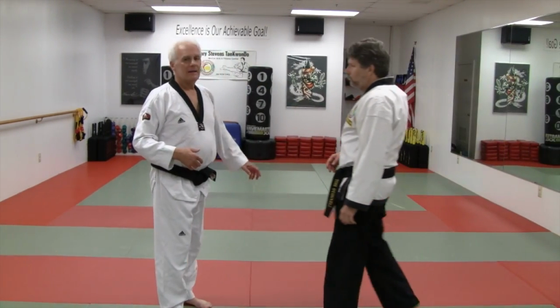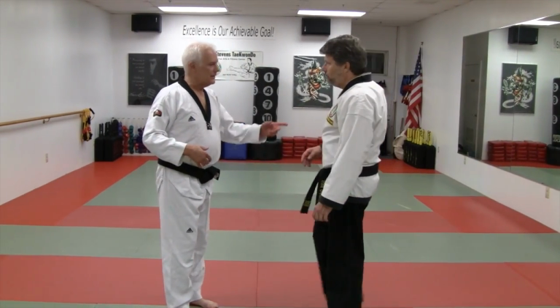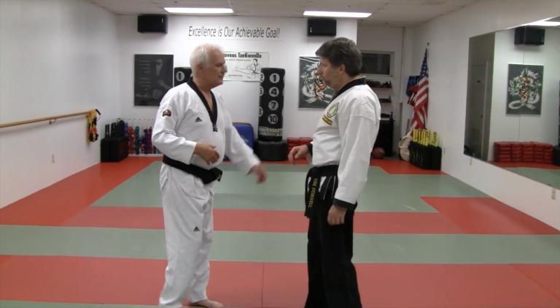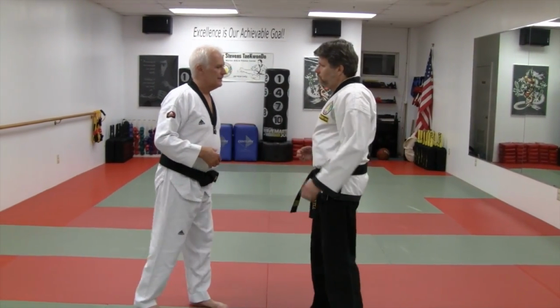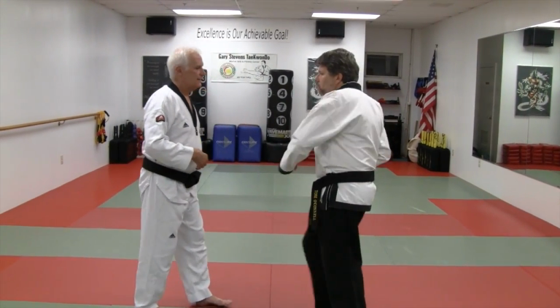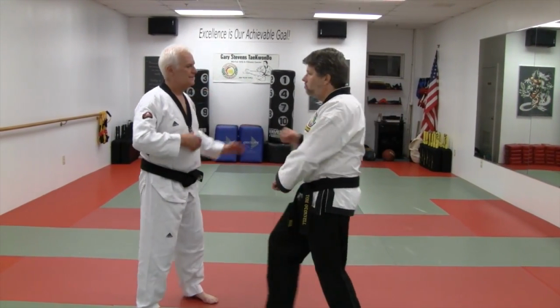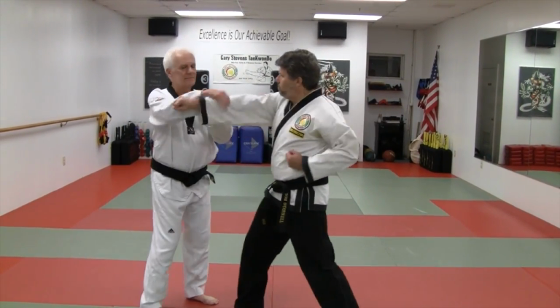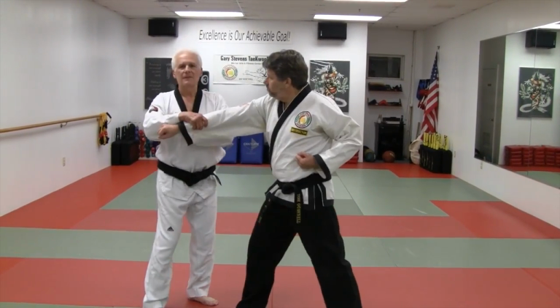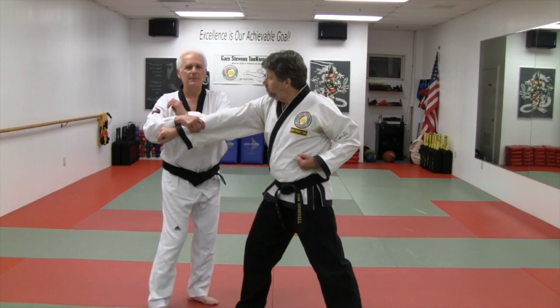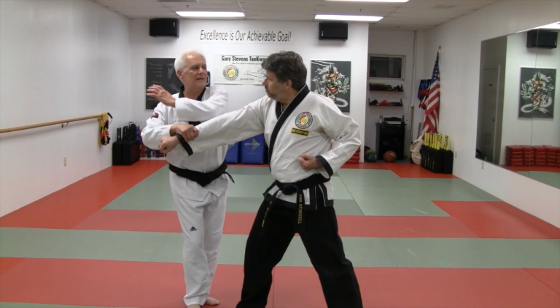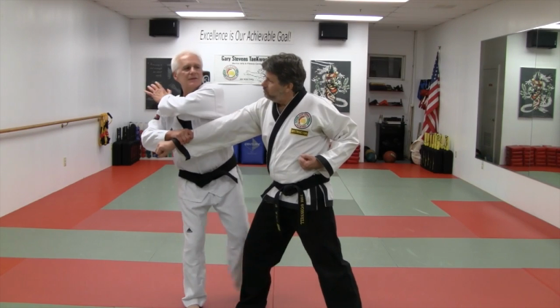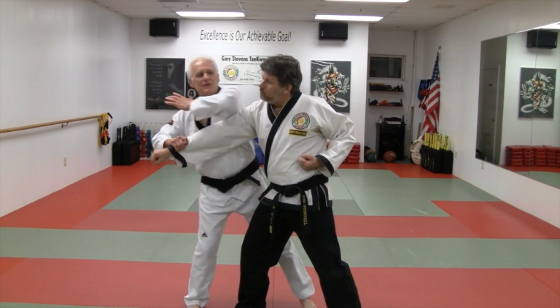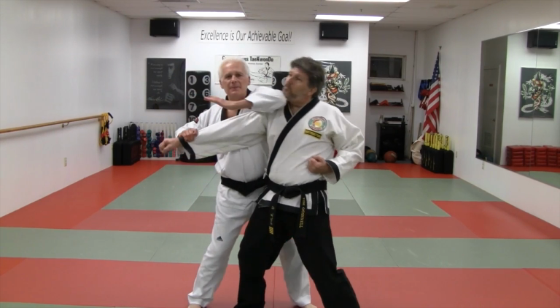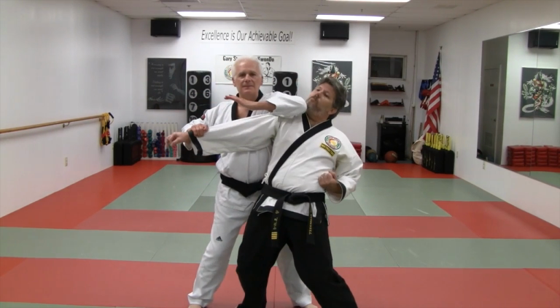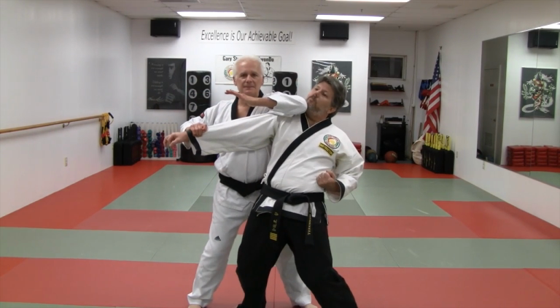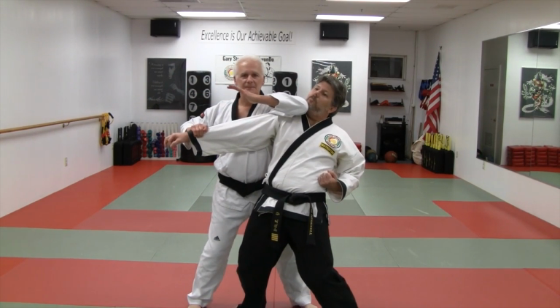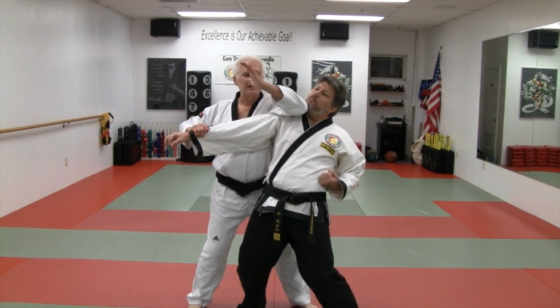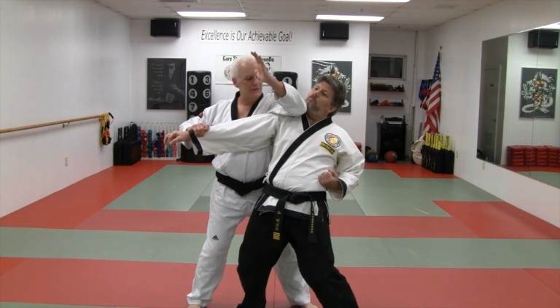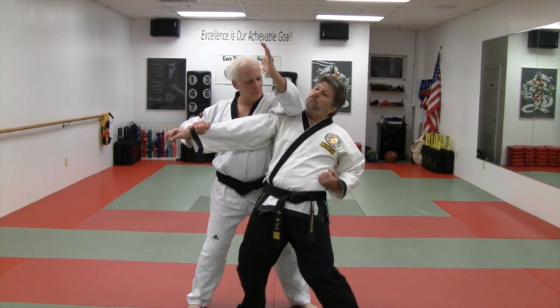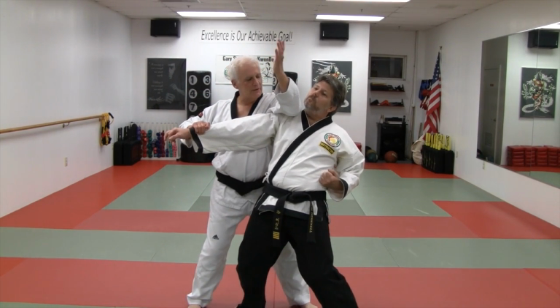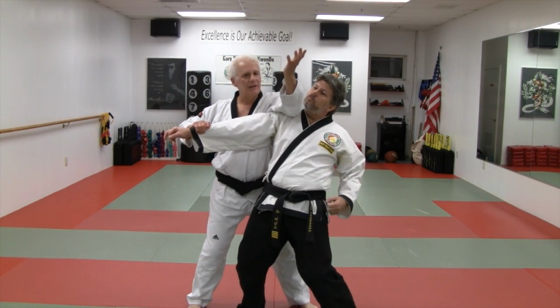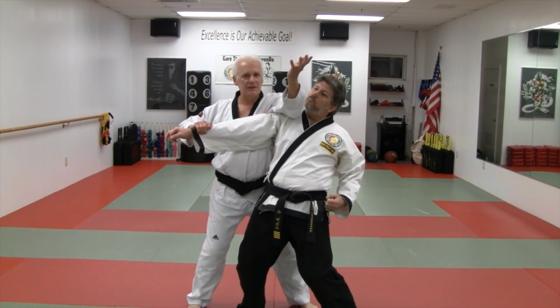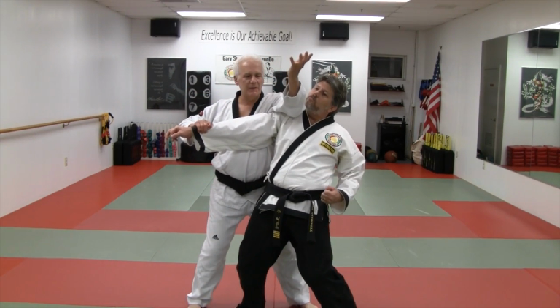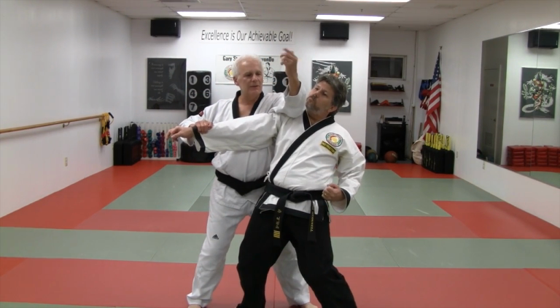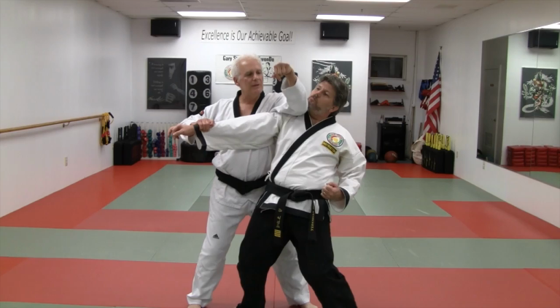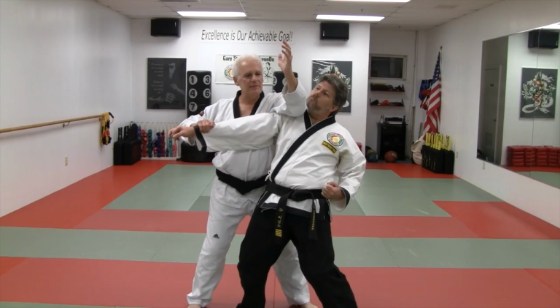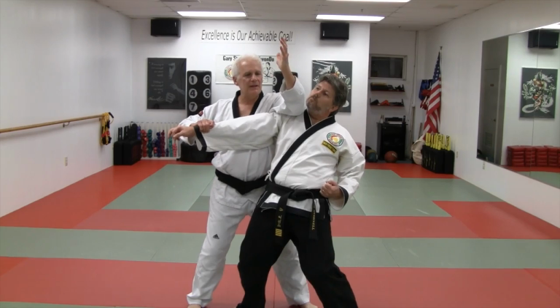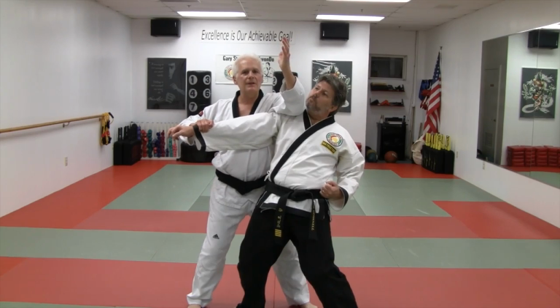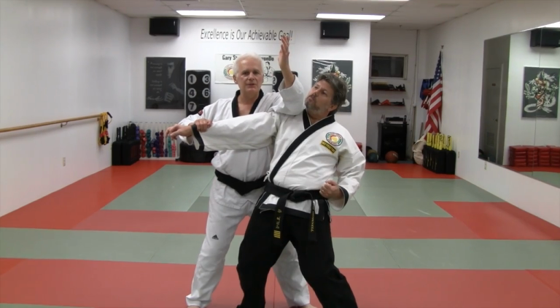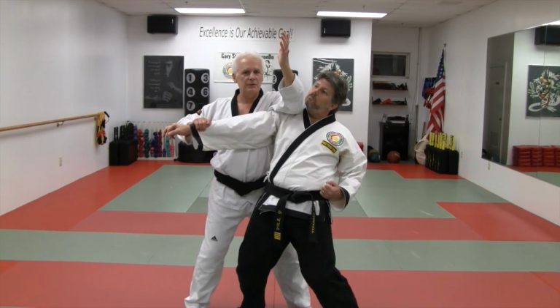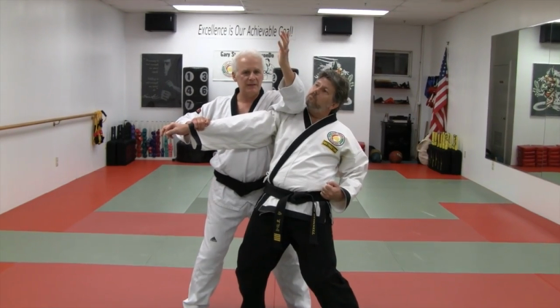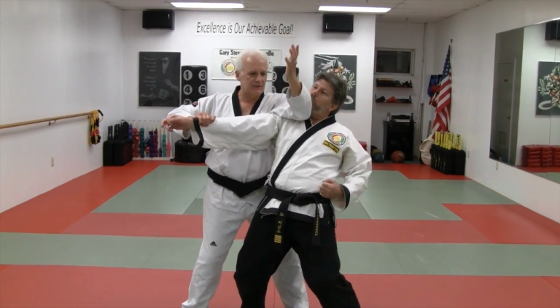He throws a punch — block, step in — and at this point I take the elbow, aim it down, and shift to a back stance.